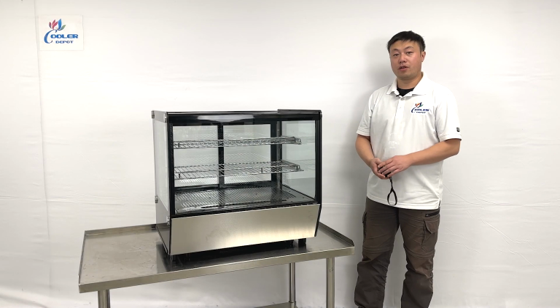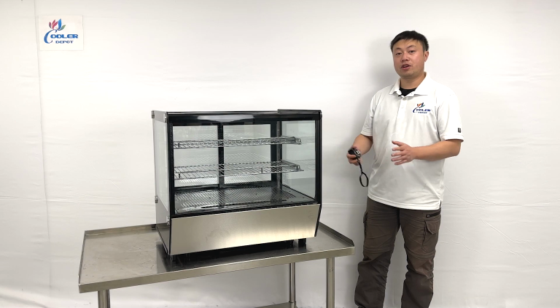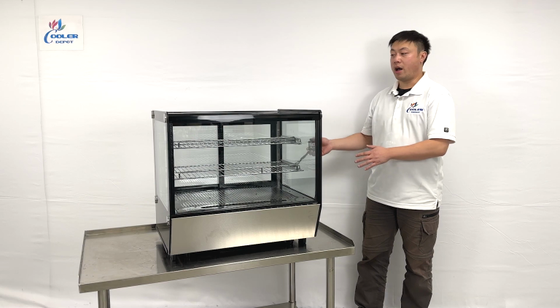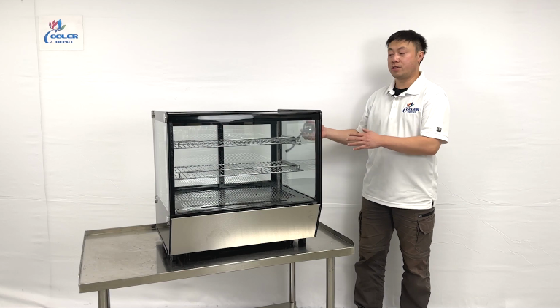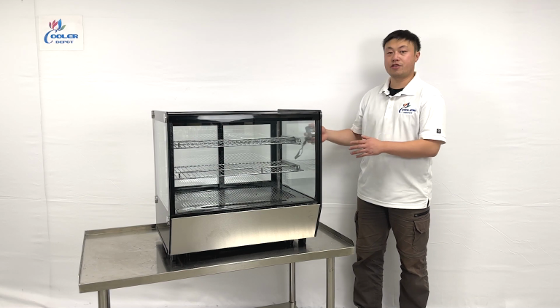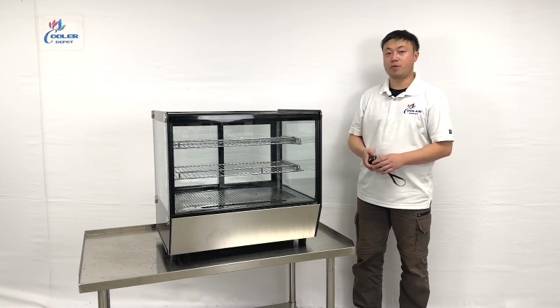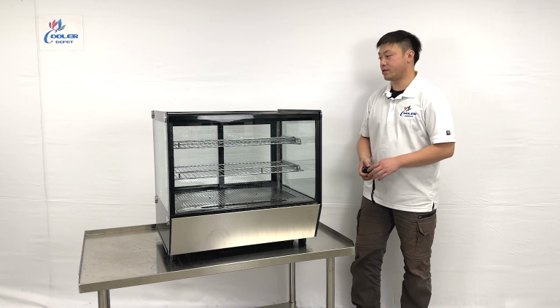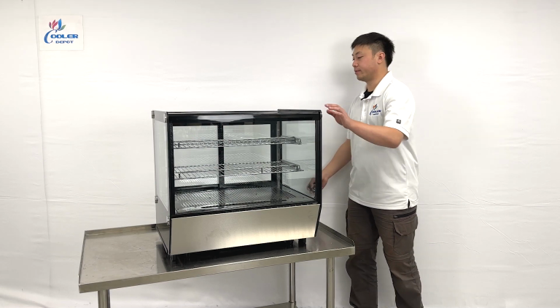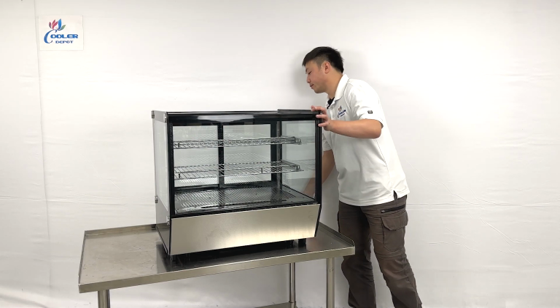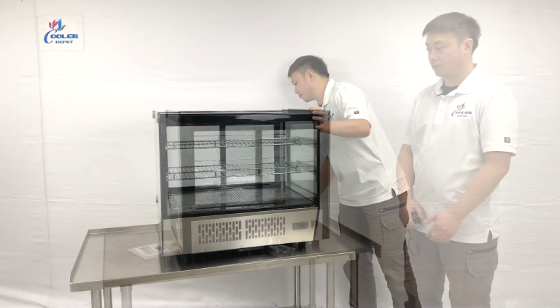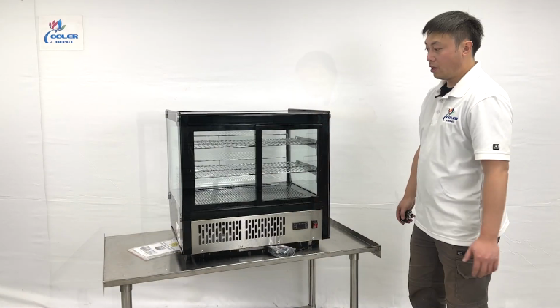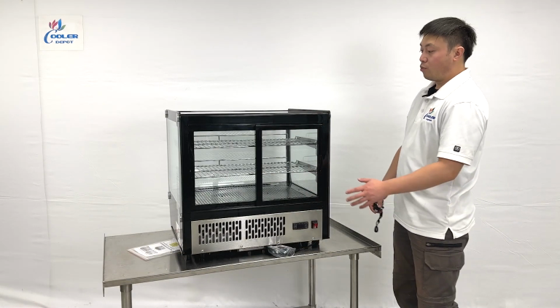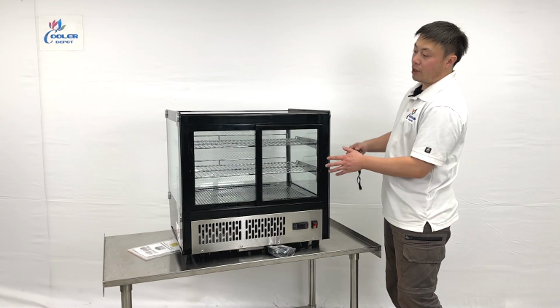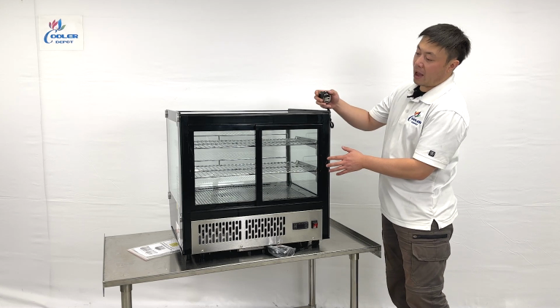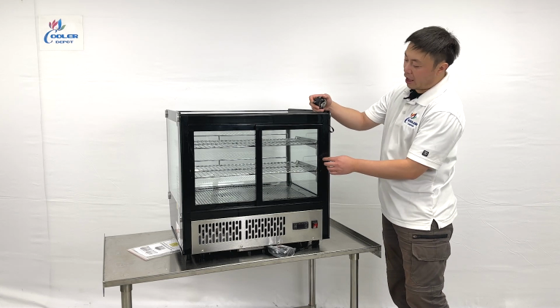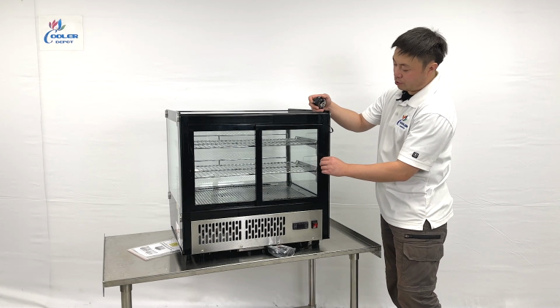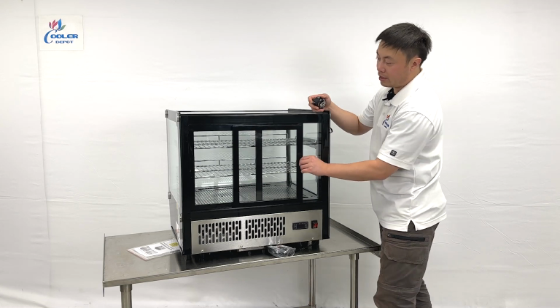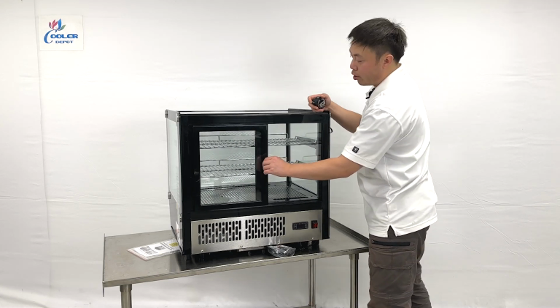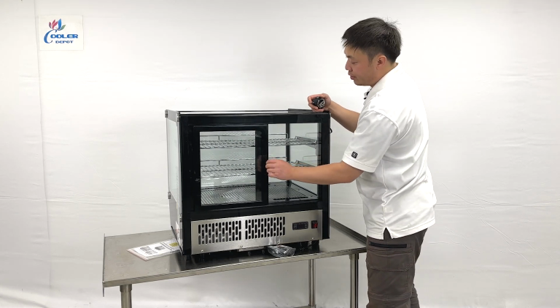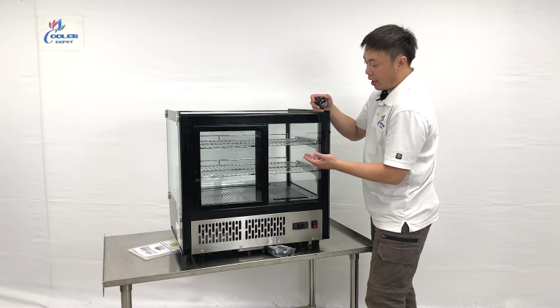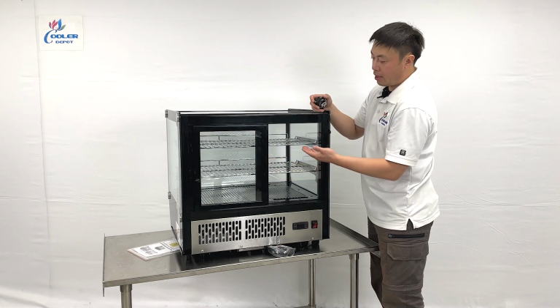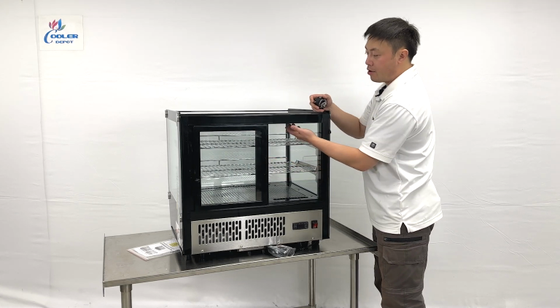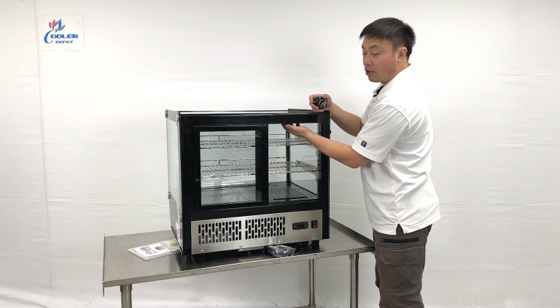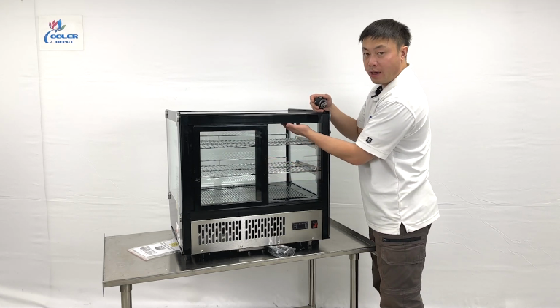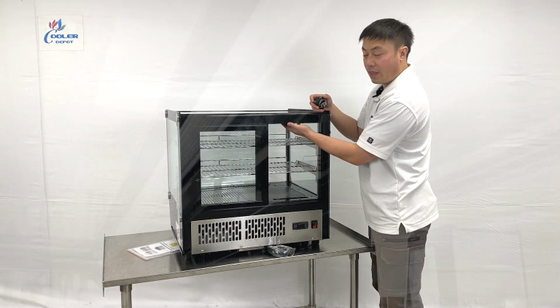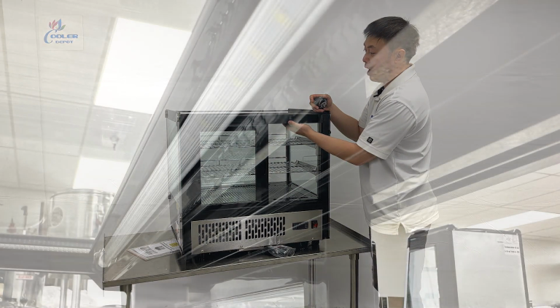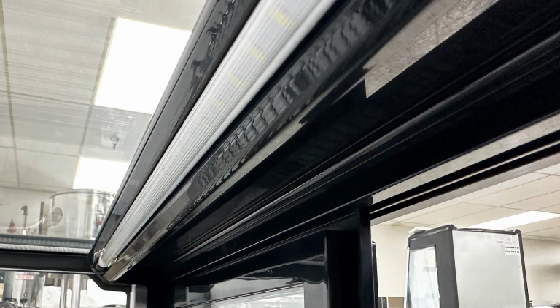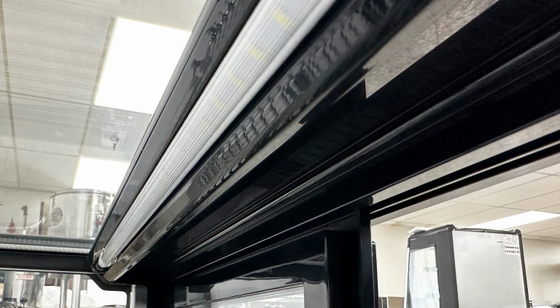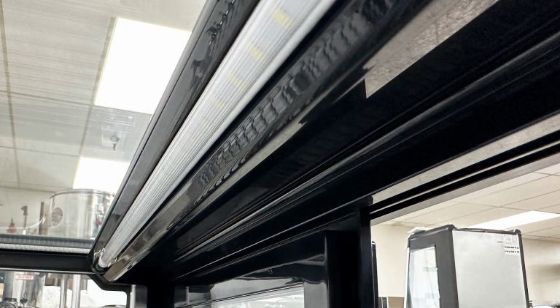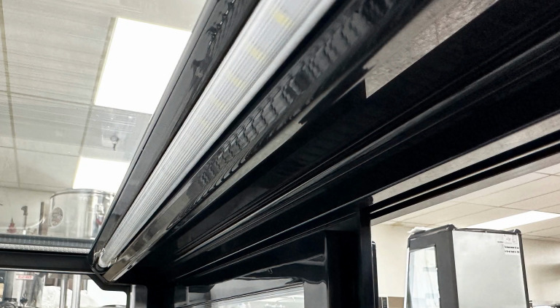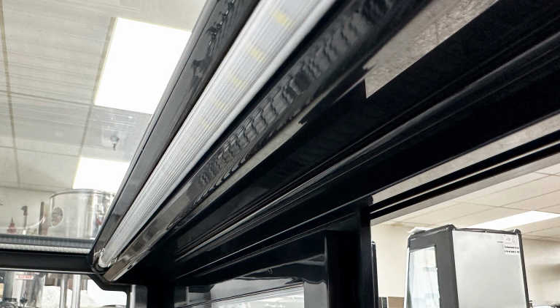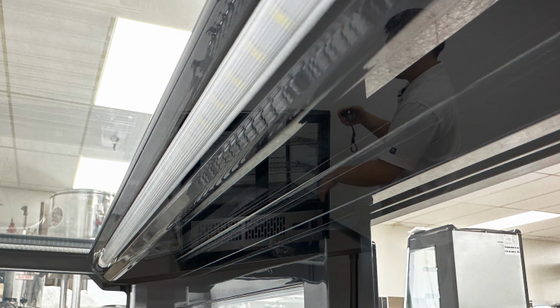Let me turn around to see the inner side dimensions. When we look in the back, they have two sliding doors. On the inner side at the top, they have LED light strips to light up the inside.